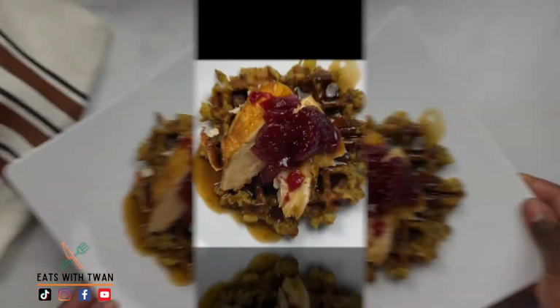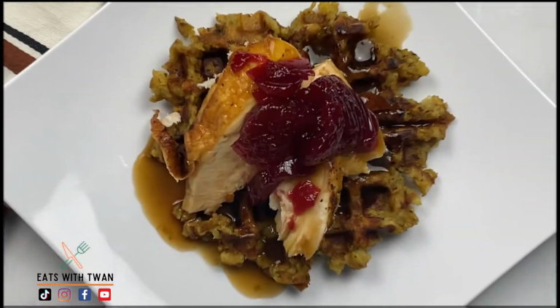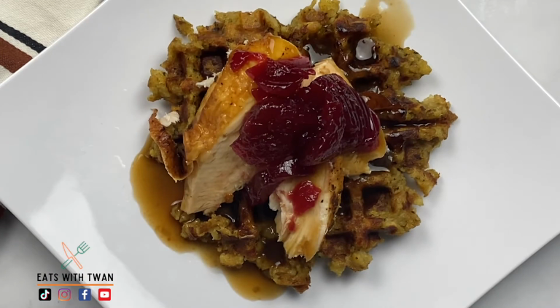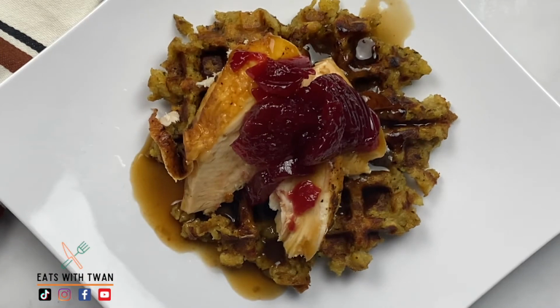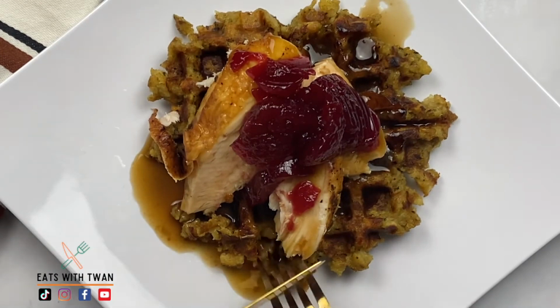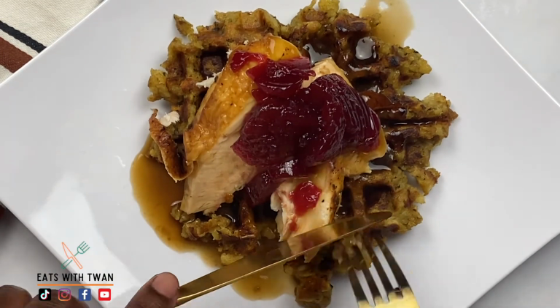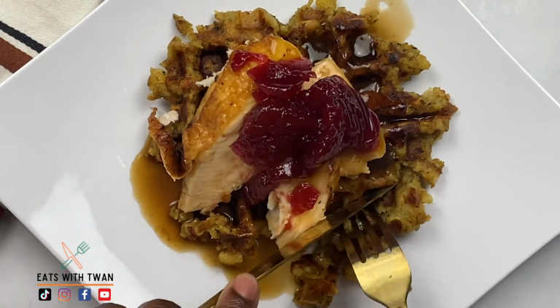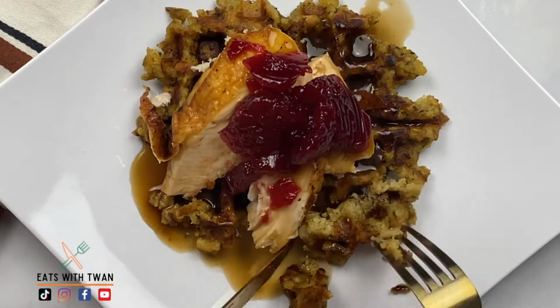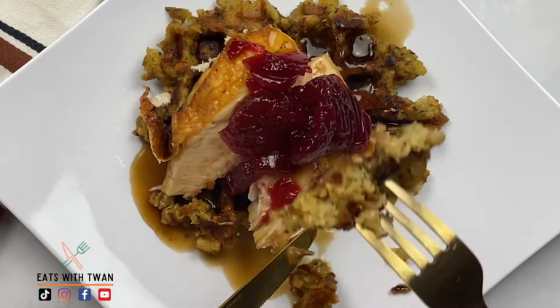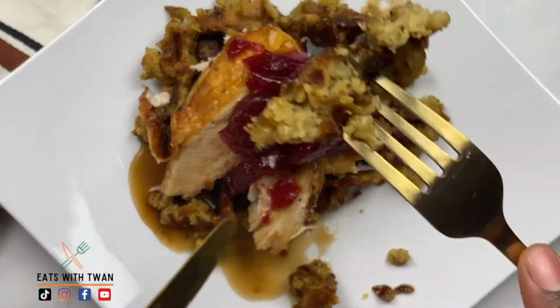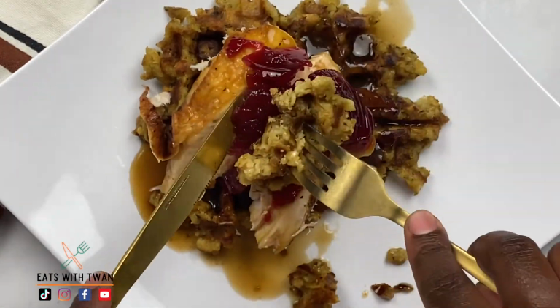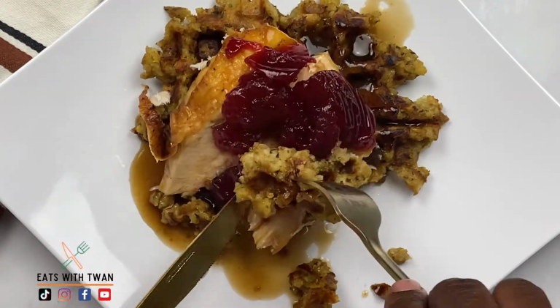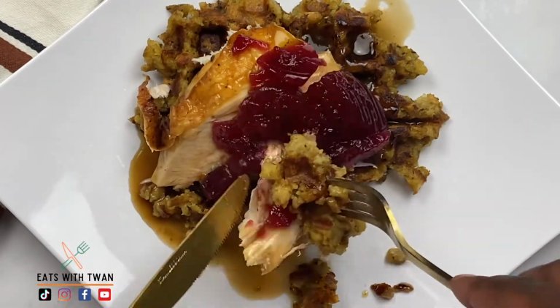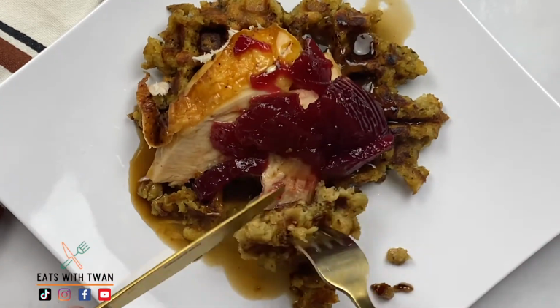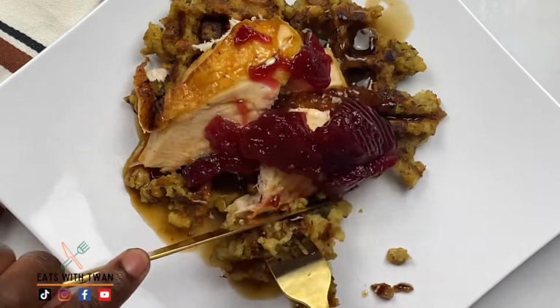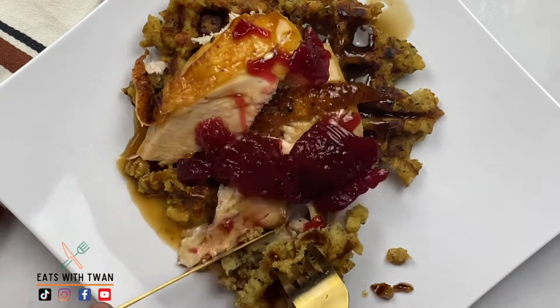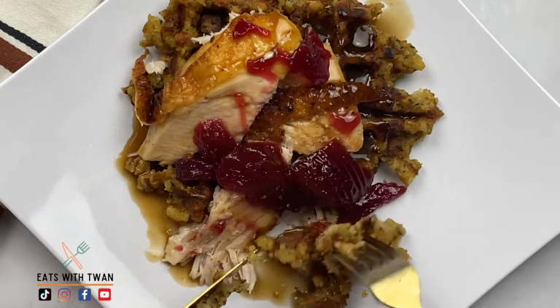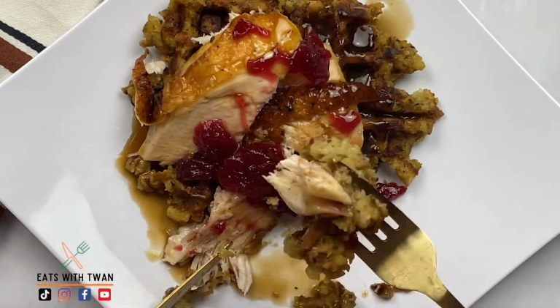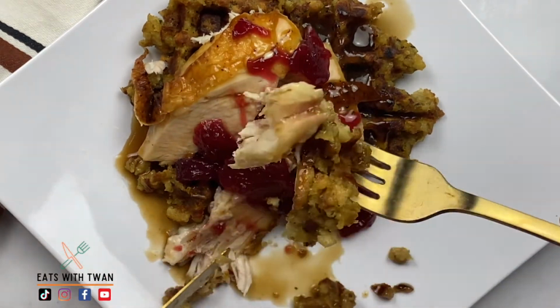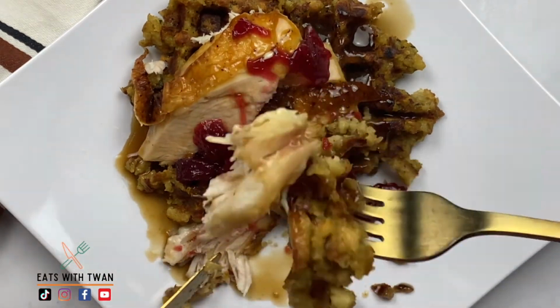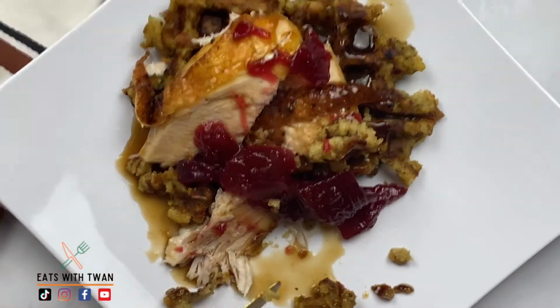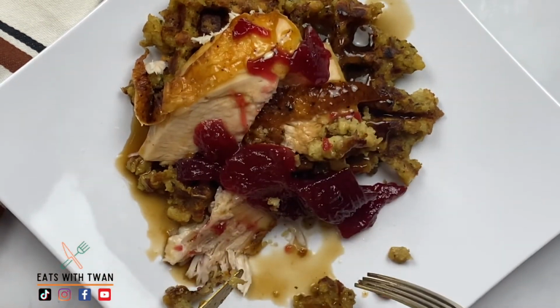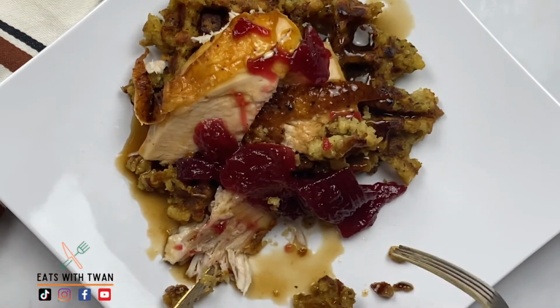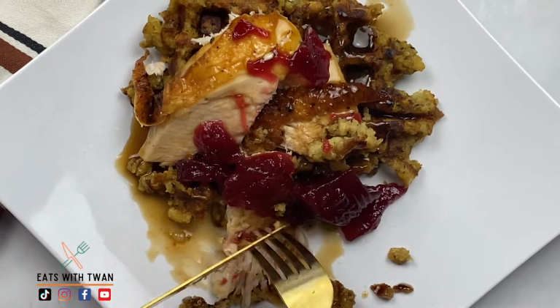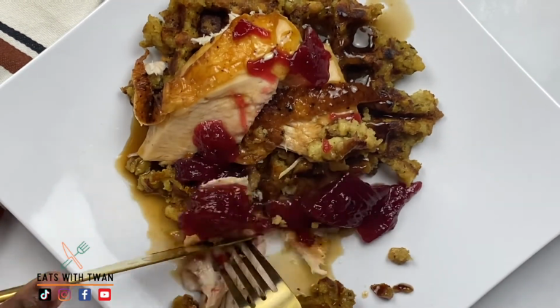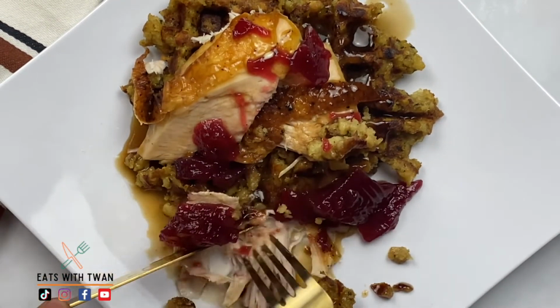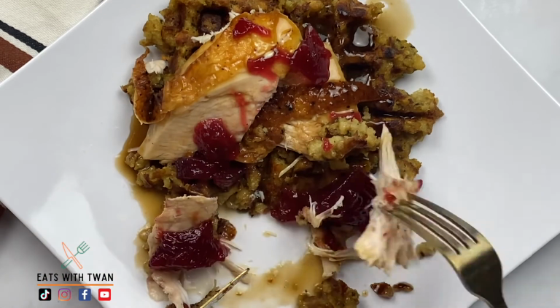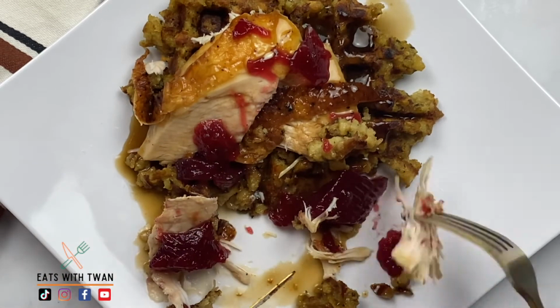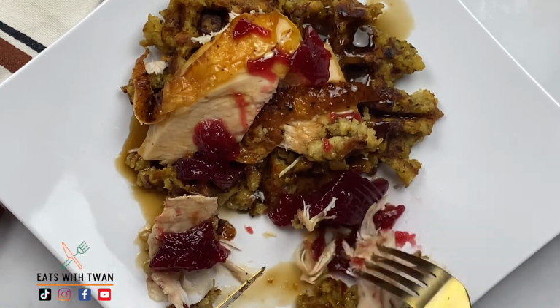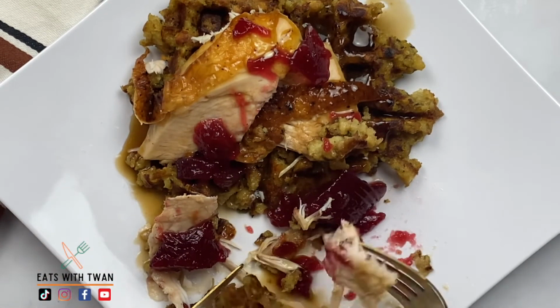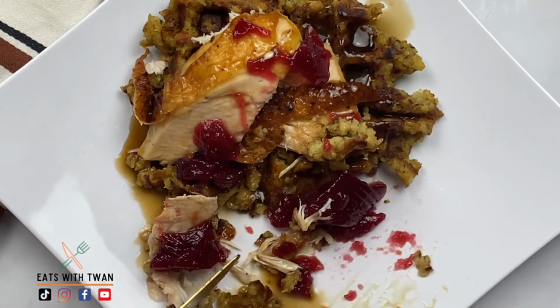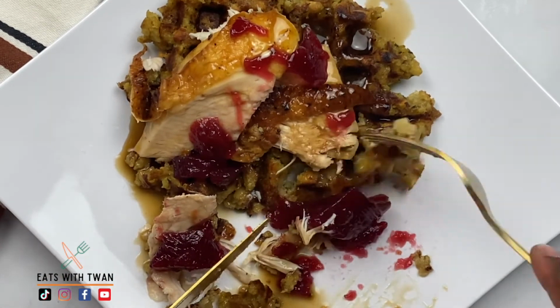In true fashion, we've got to give it a taste. That crispy stuffing waffle, some of that cranberry sauce, sliced turkey breast with that maple gravy. Wow, this is awesome. It looks really good.